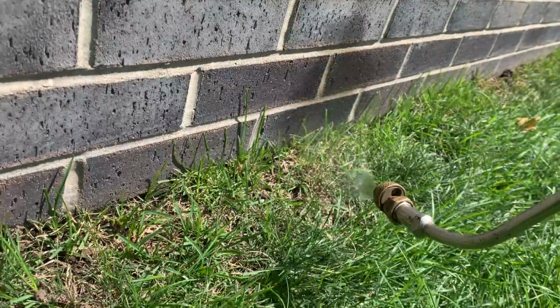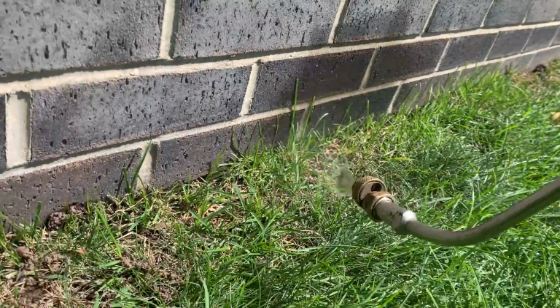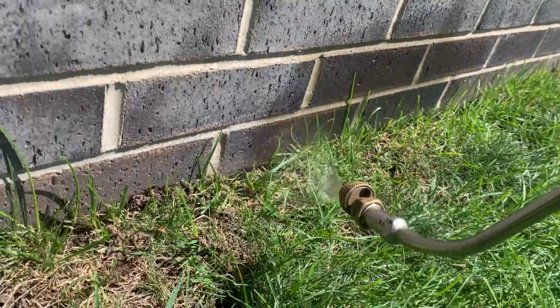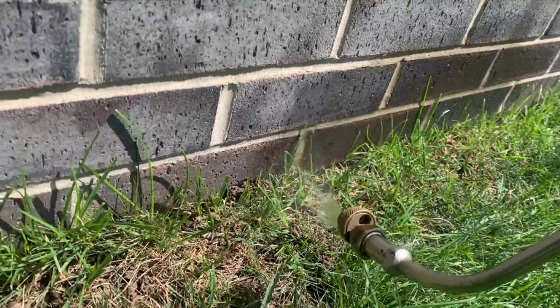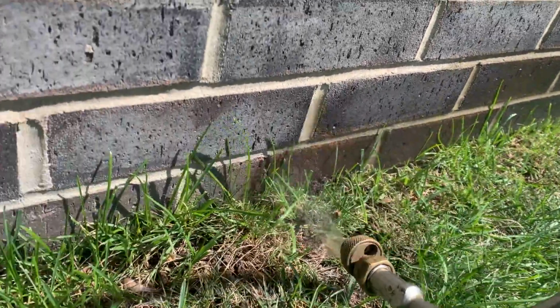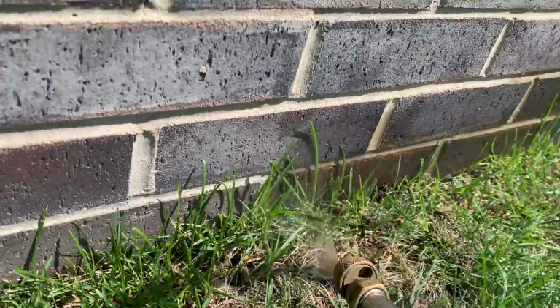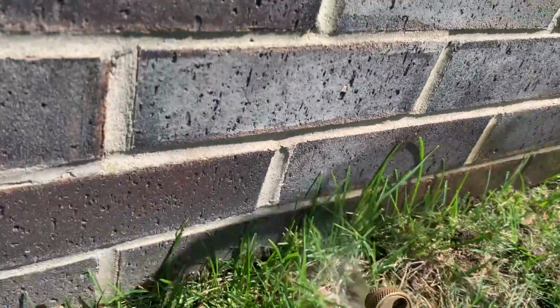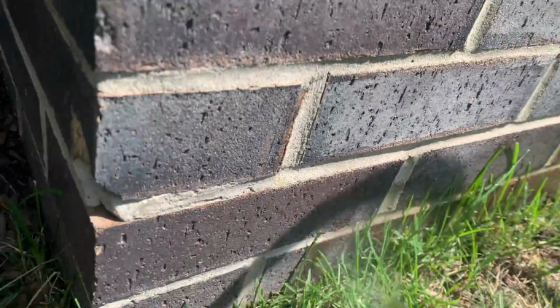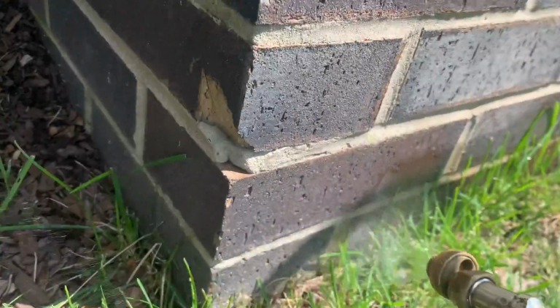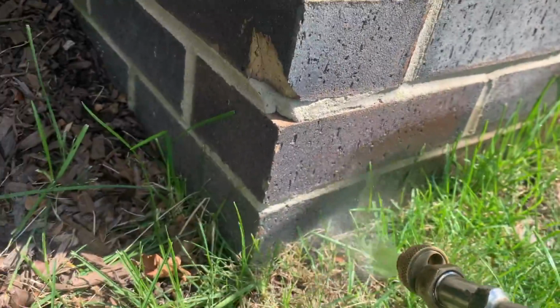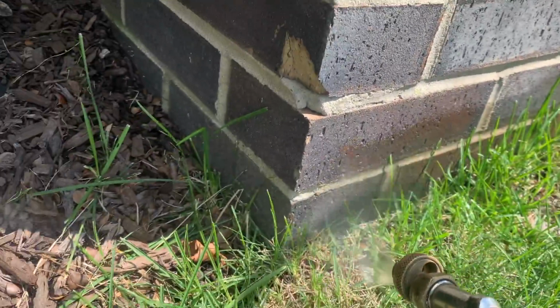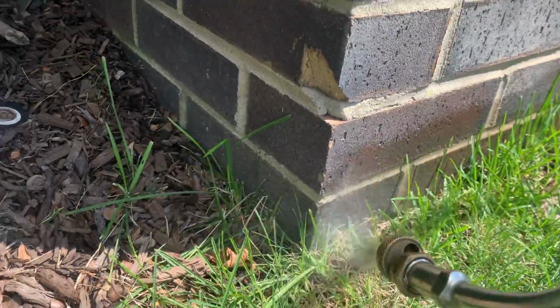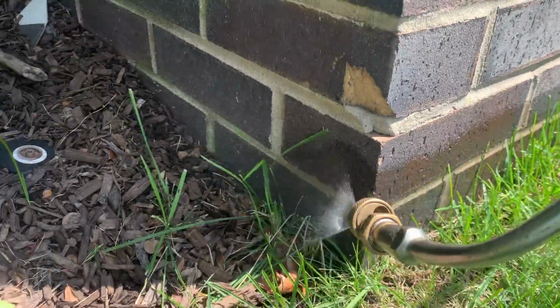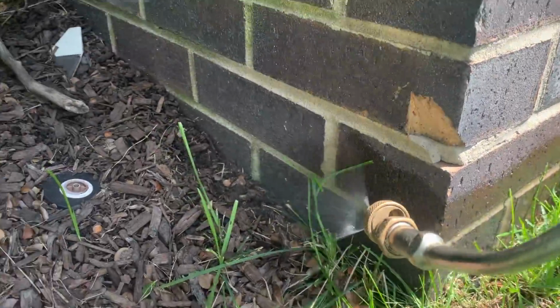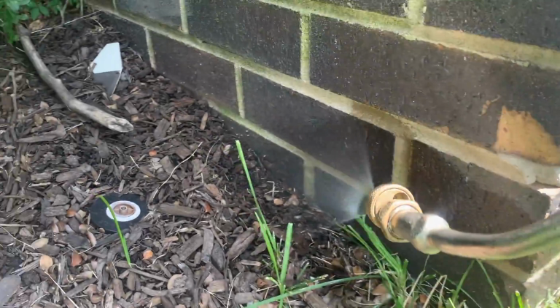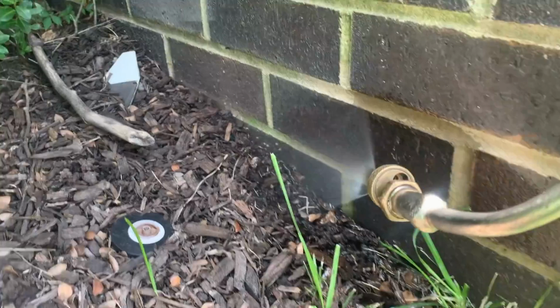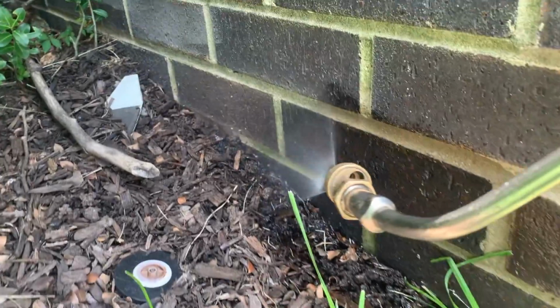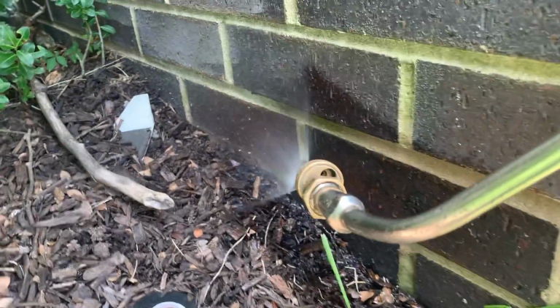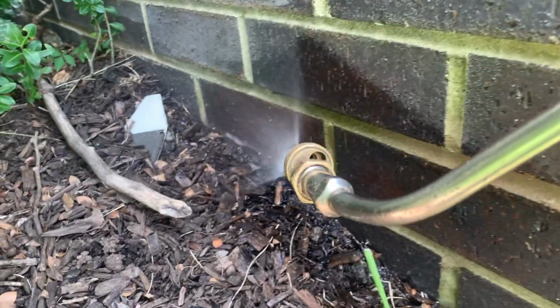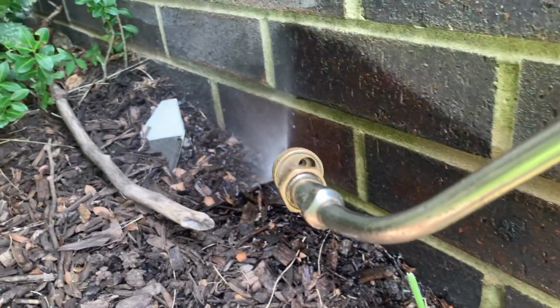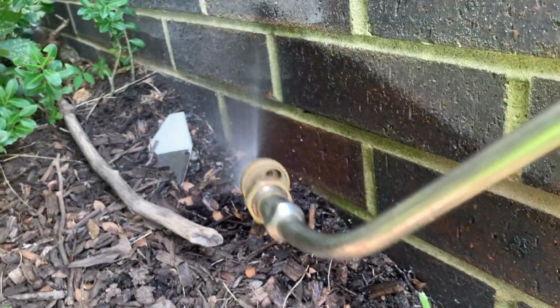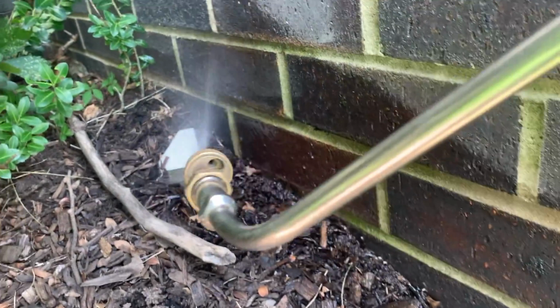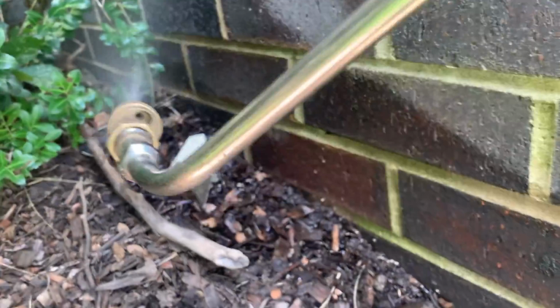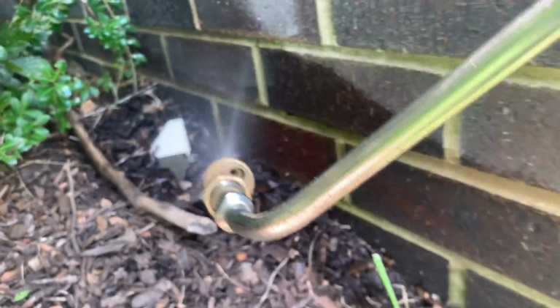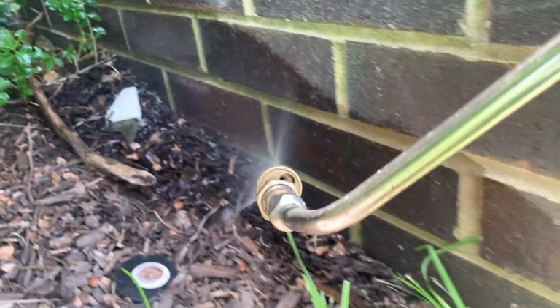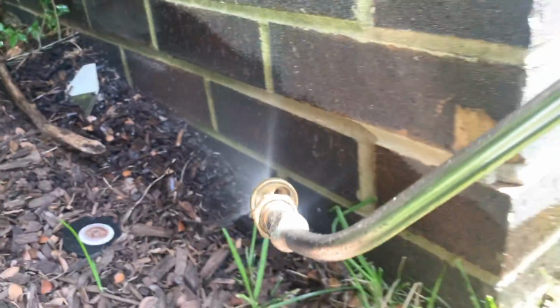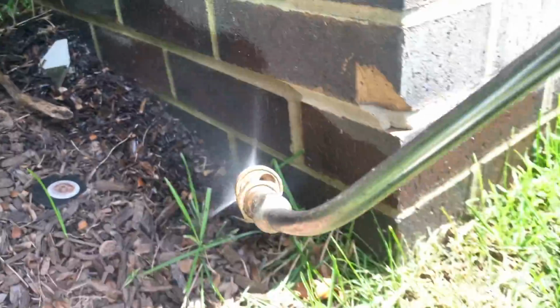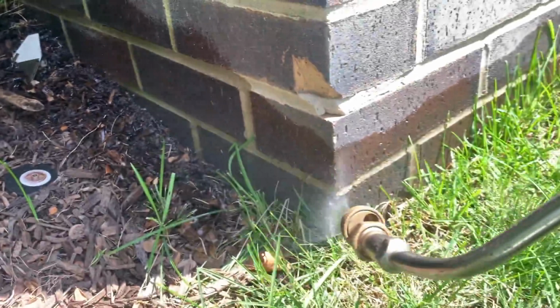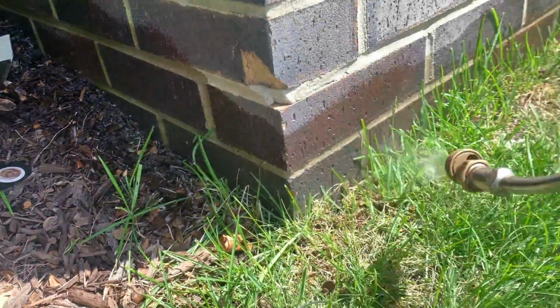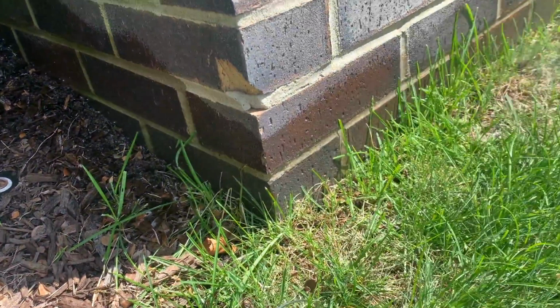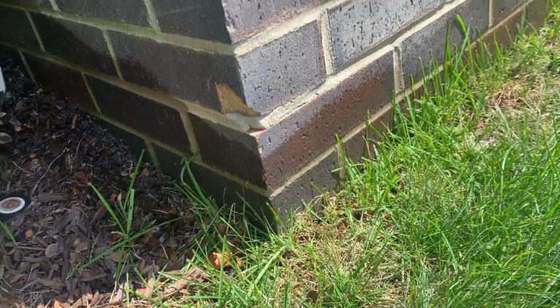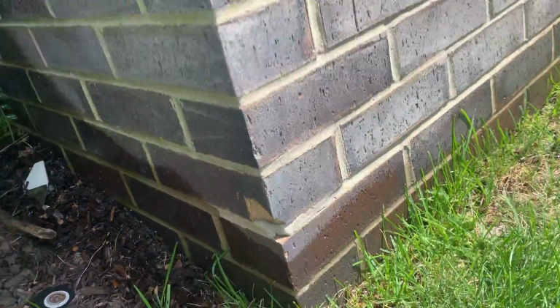Right now, we're treating the ant trails with a liquid residual. Once we're done, we're going to apply a granular bait to the landscape areas. The ants will bring either of these applications back to their nest and then transfer the treatments throughout their colony.